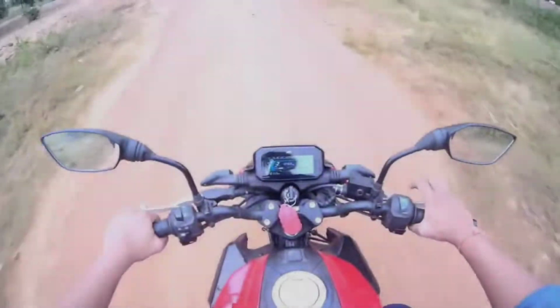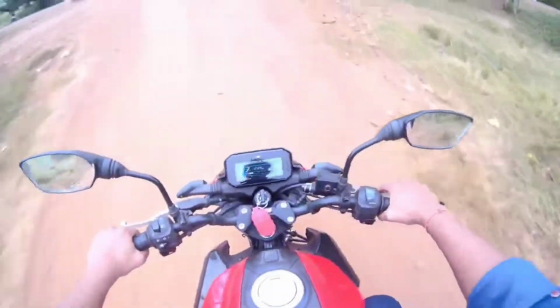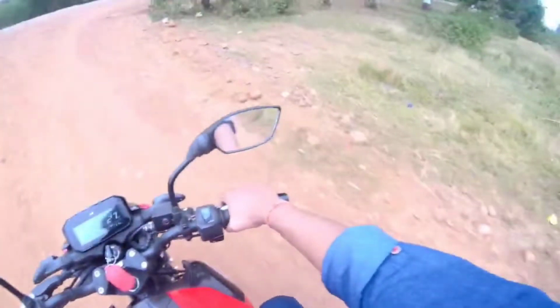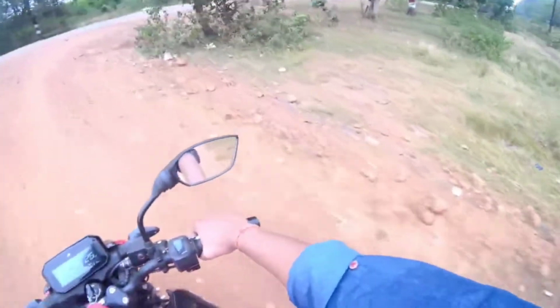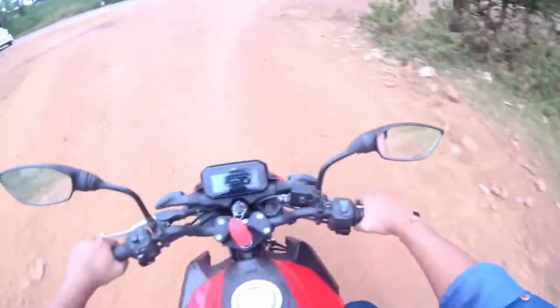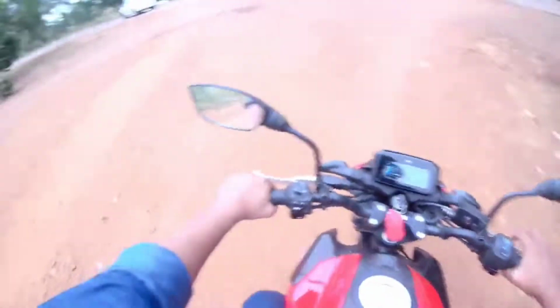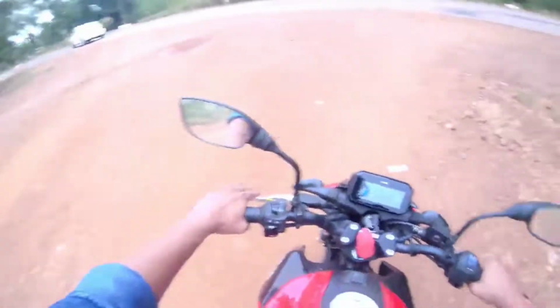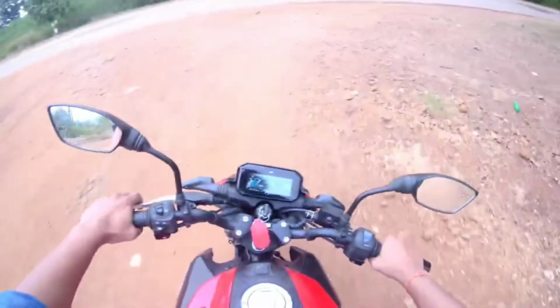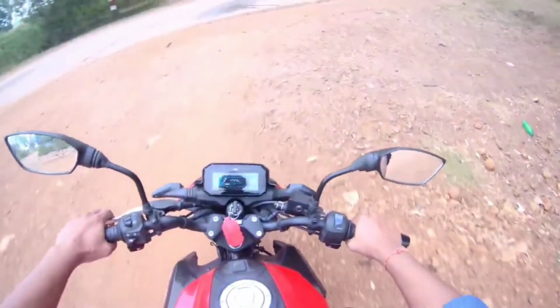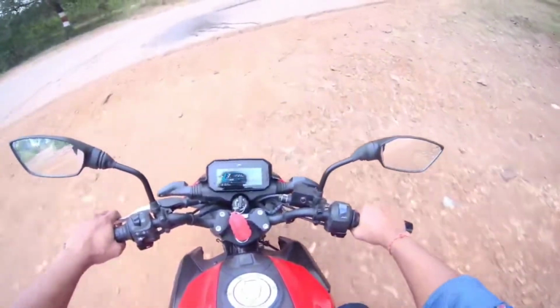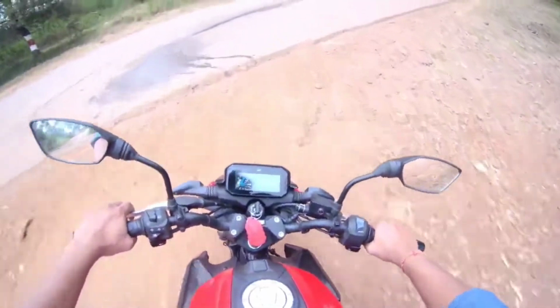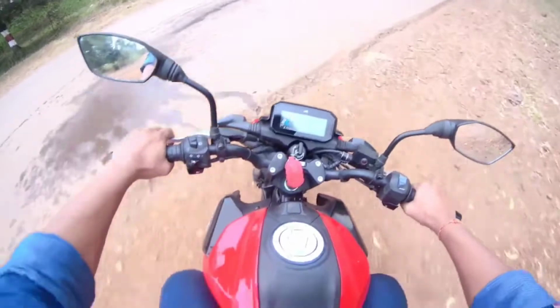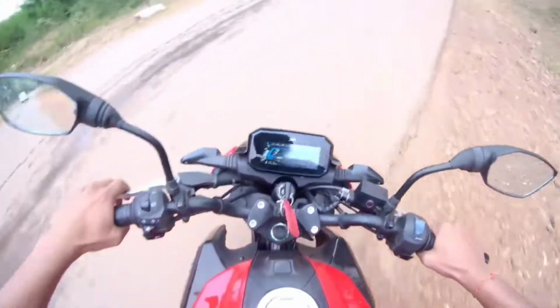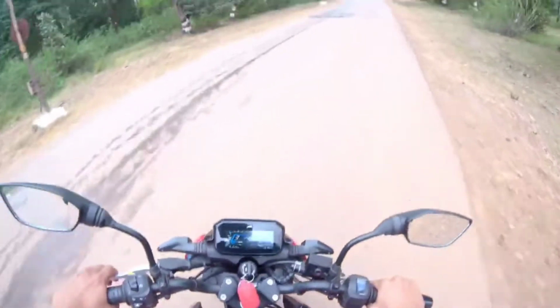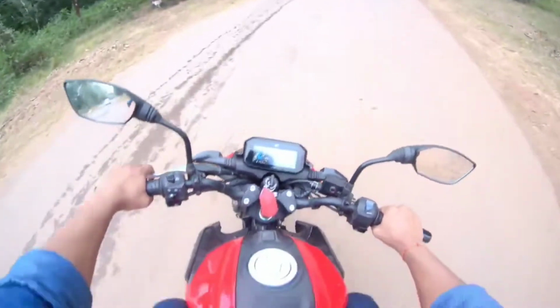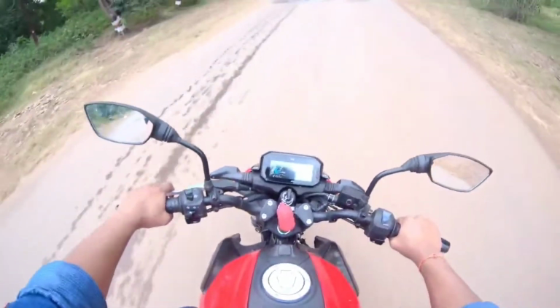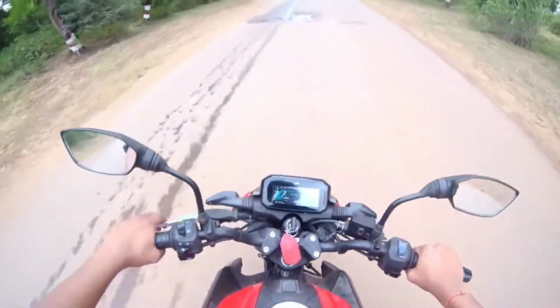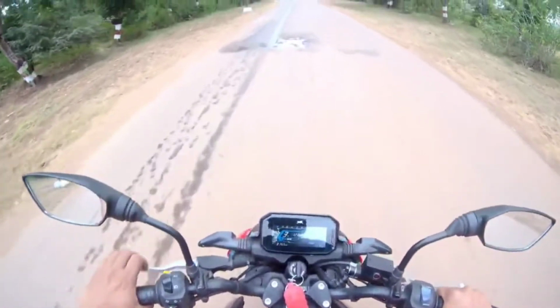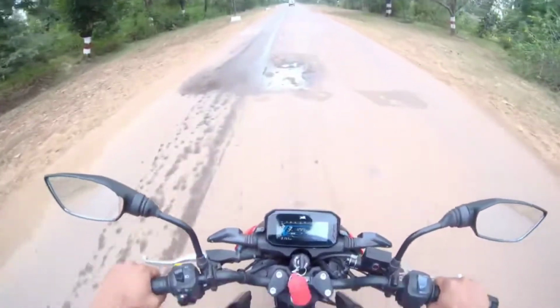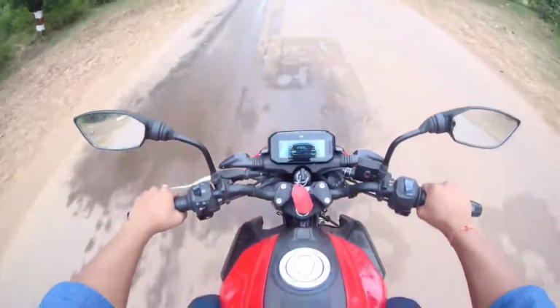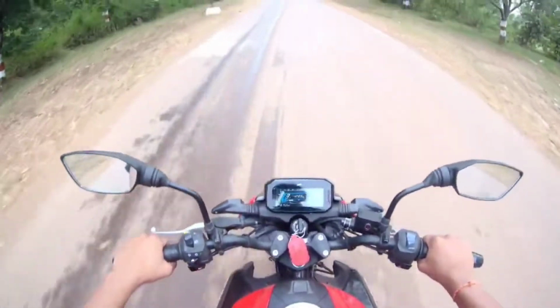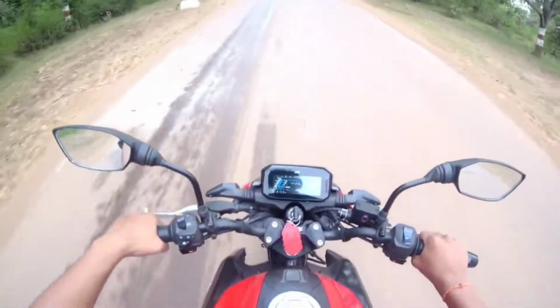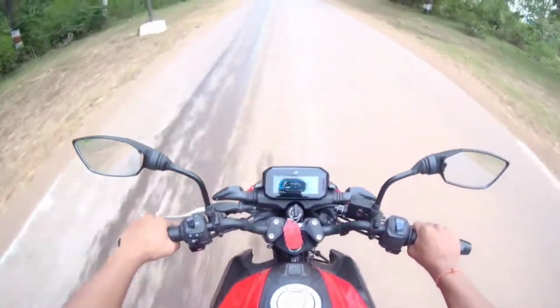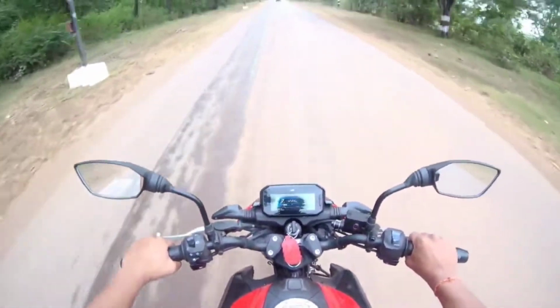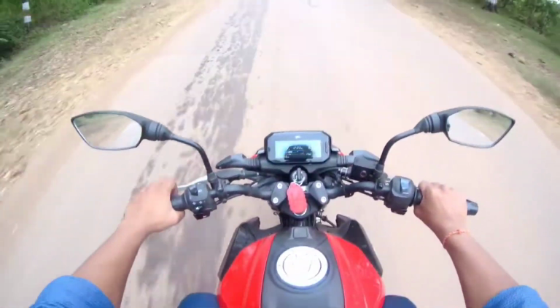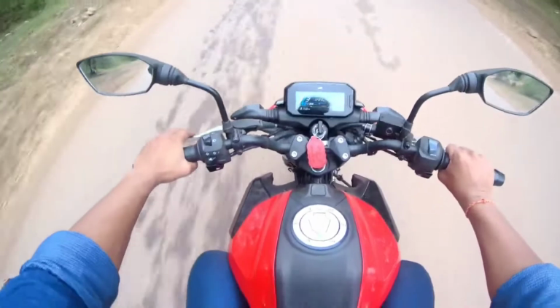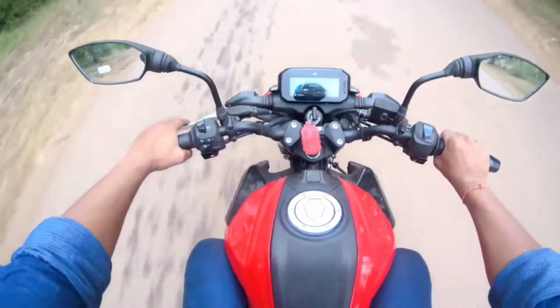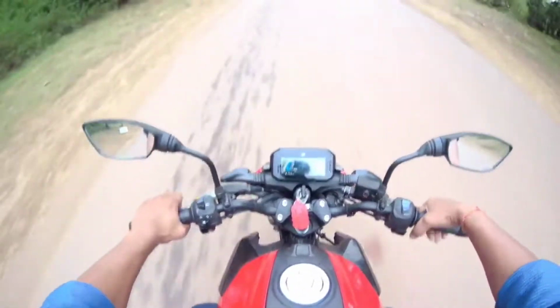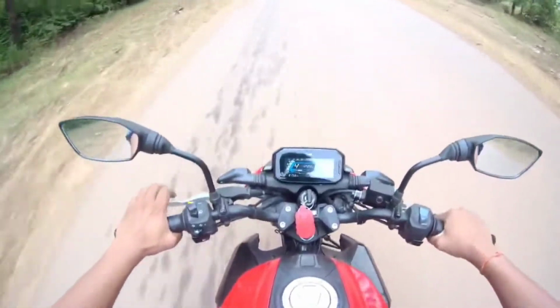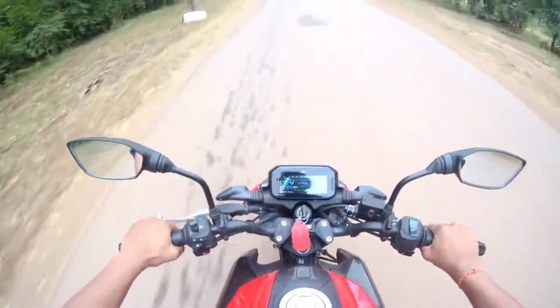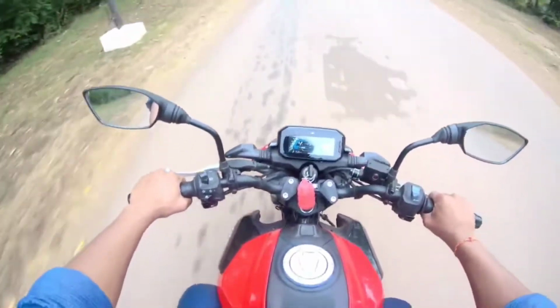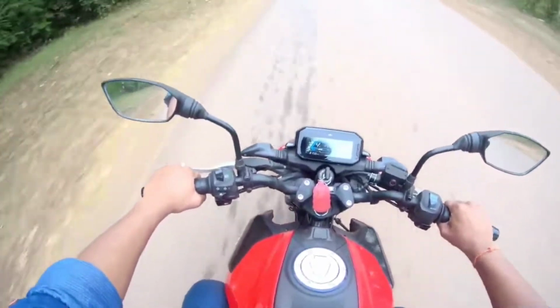And now is the time to check the top speed of this bike. I will tell you something about this bike. So let's roll this bike, just once.